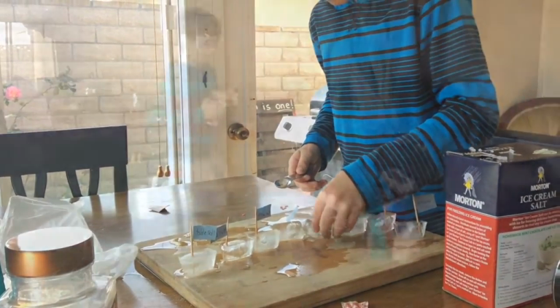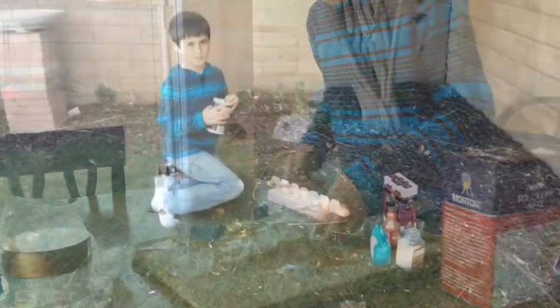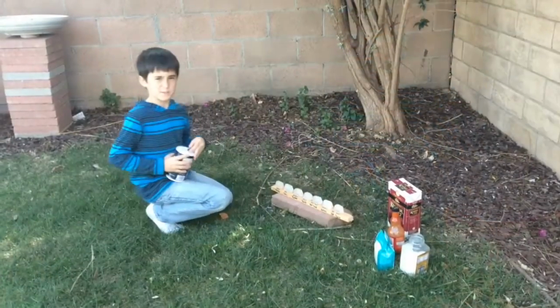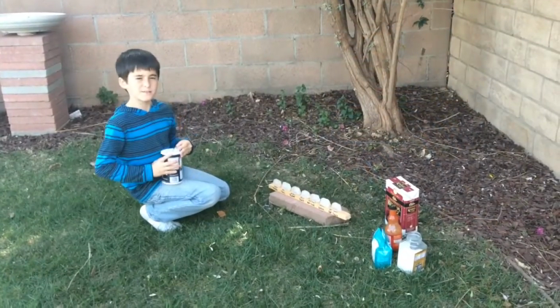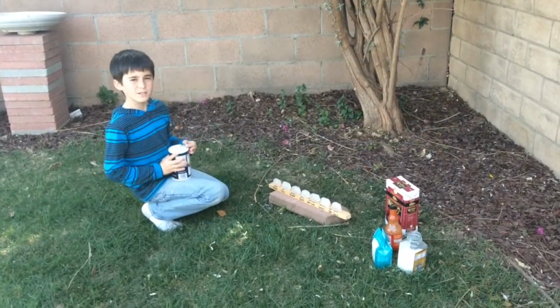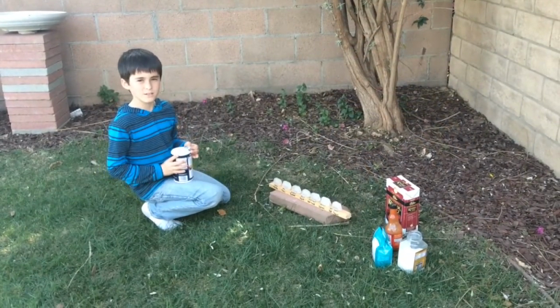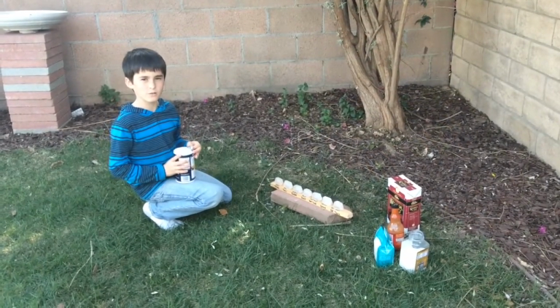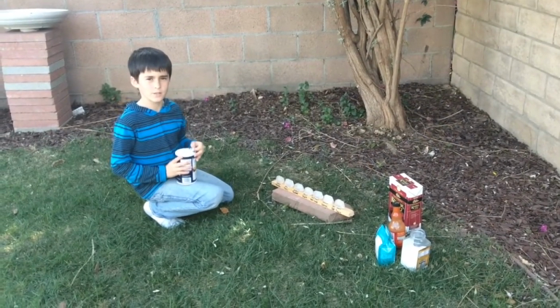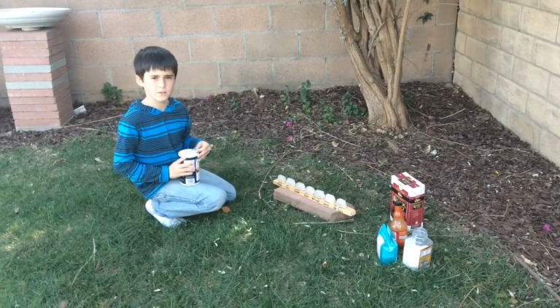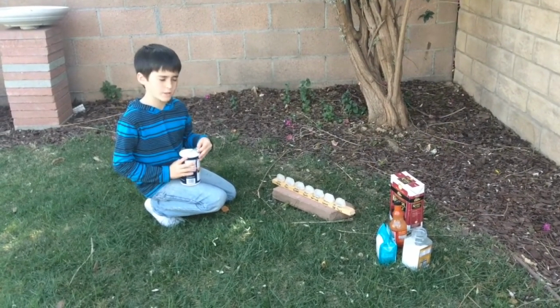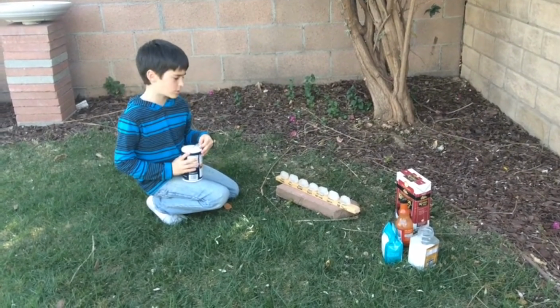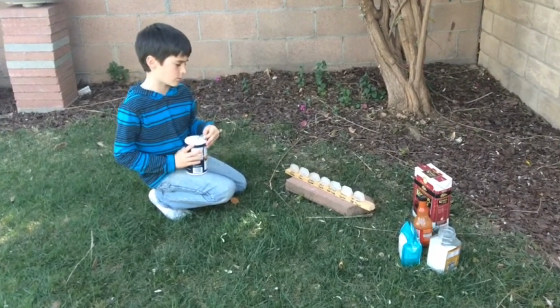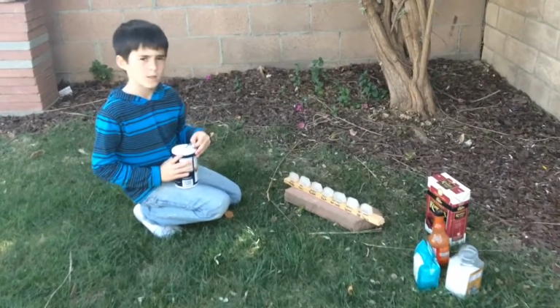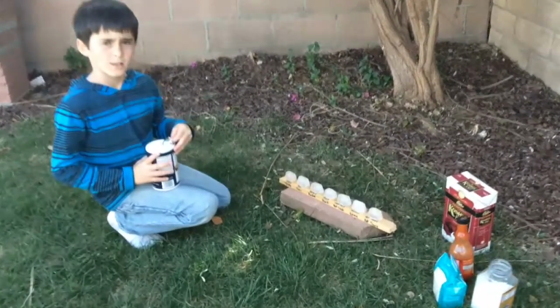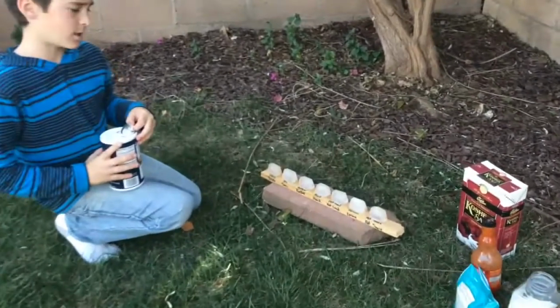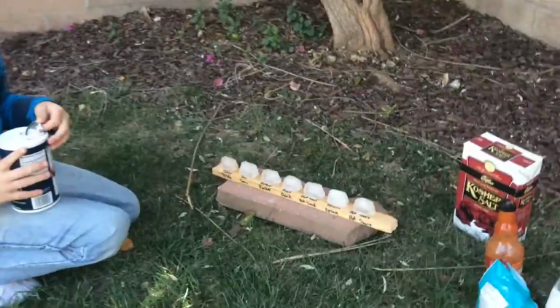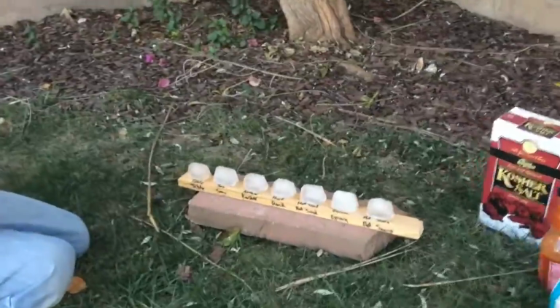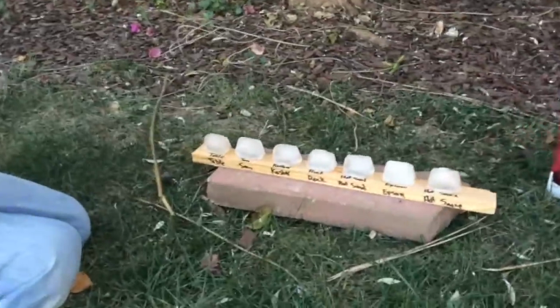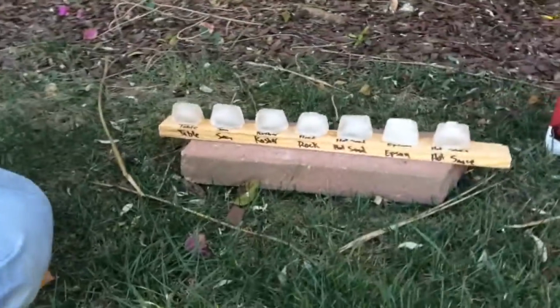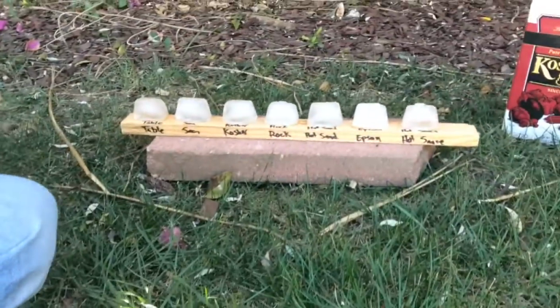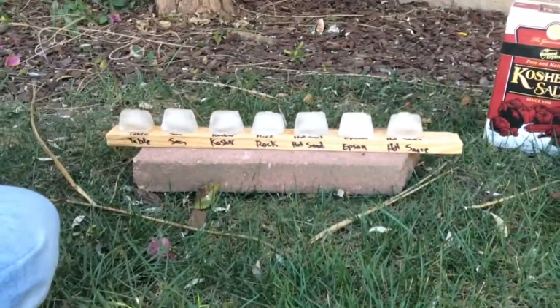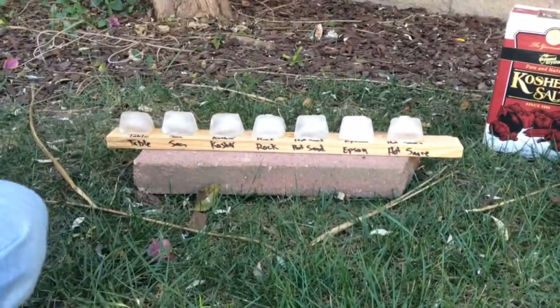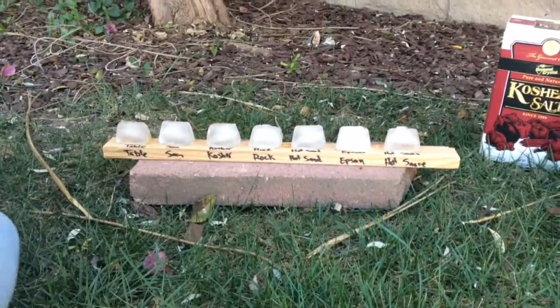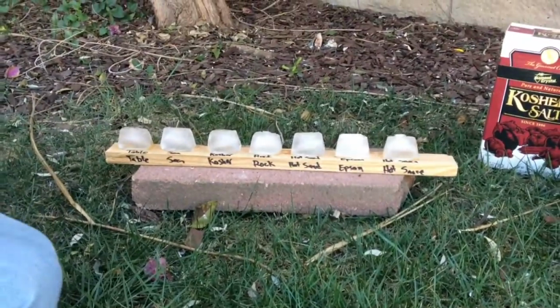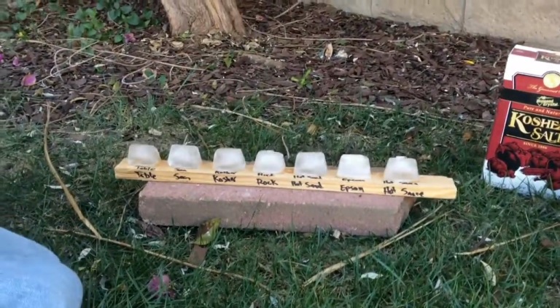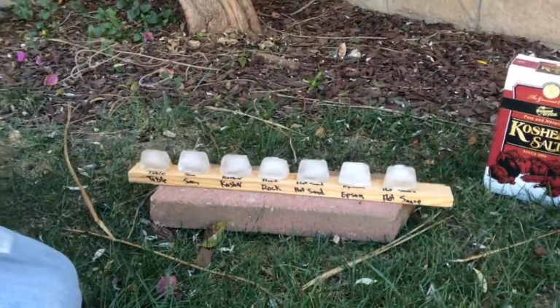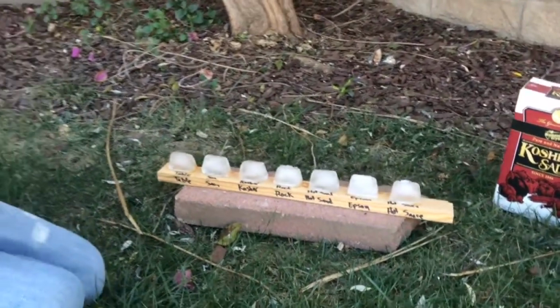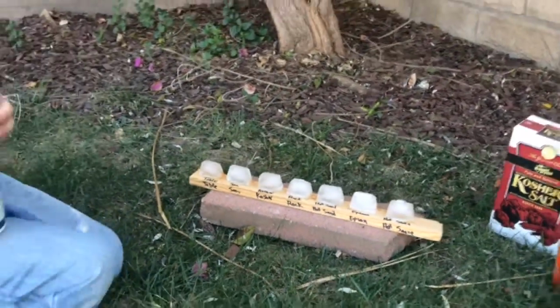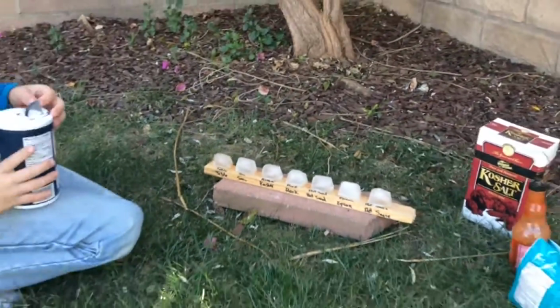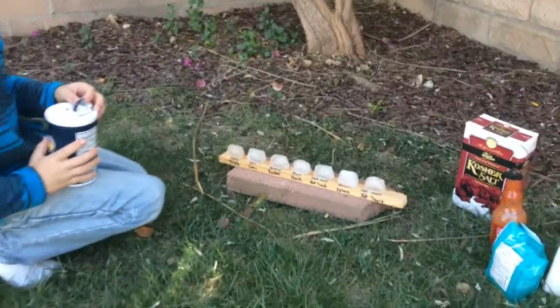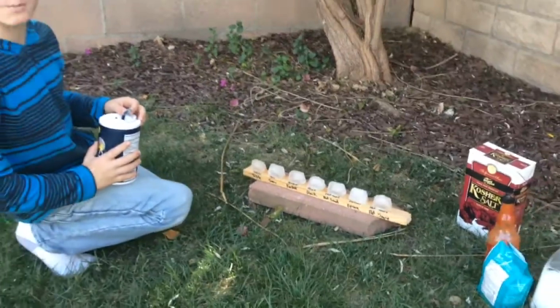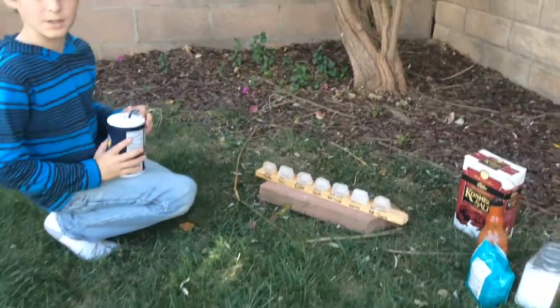Our experiment really didn't go quite well, so we changed it around a little because the ice wasn't really that solid. But now we're going to do it out here, so it's probably going to be a lot better.